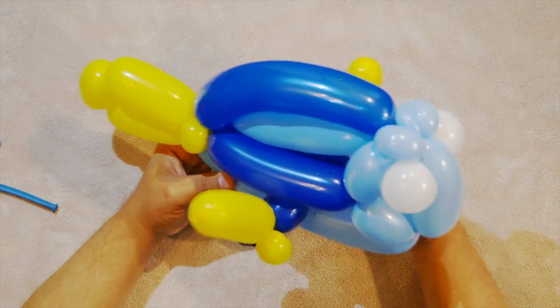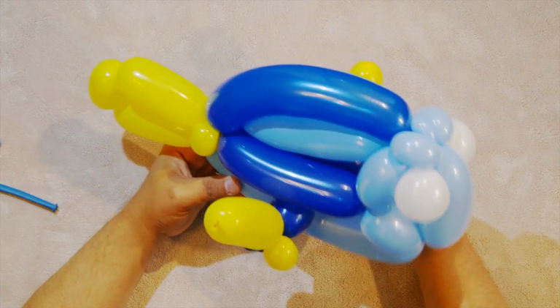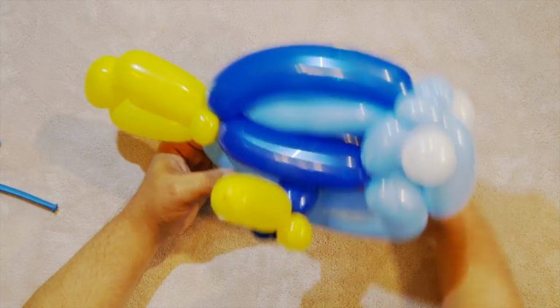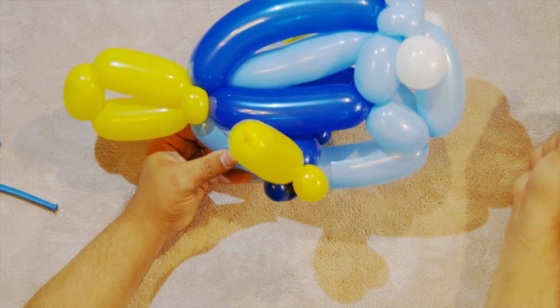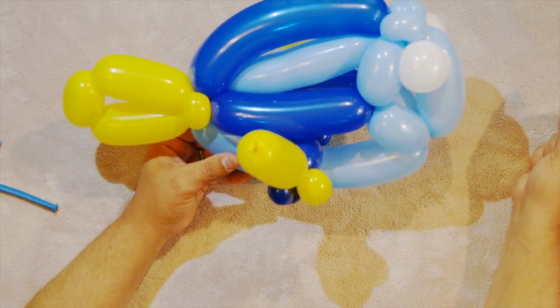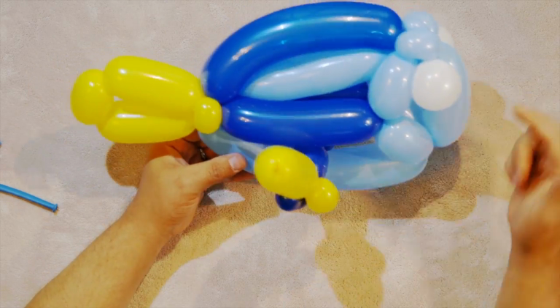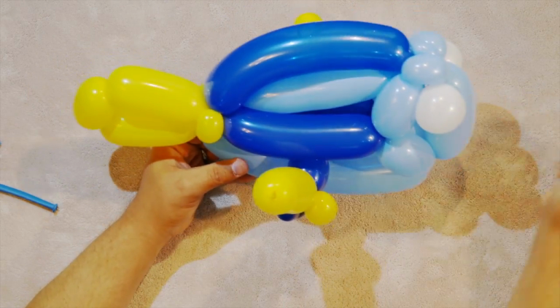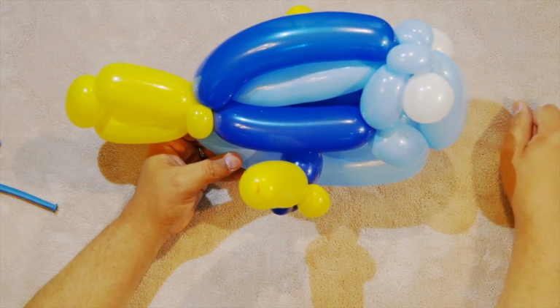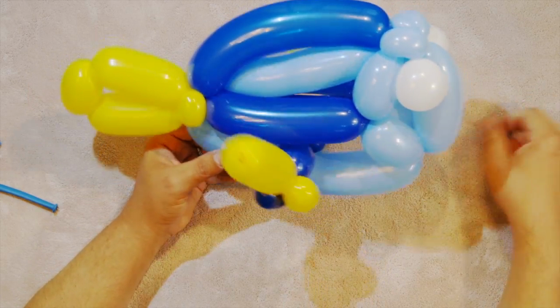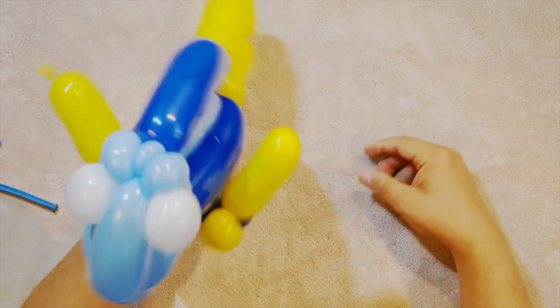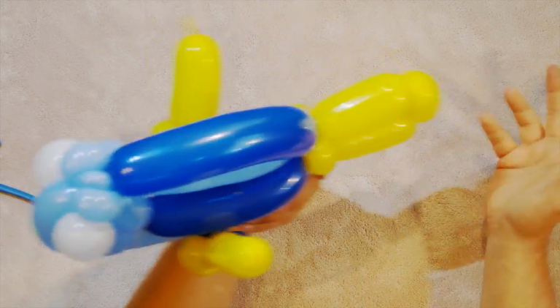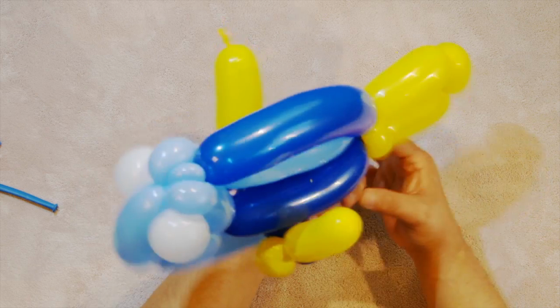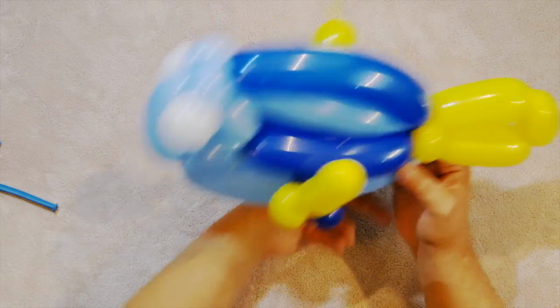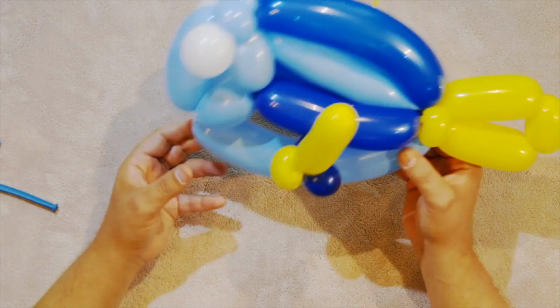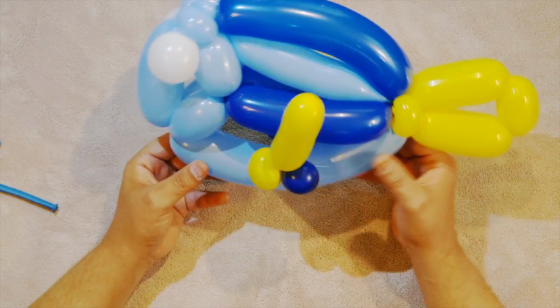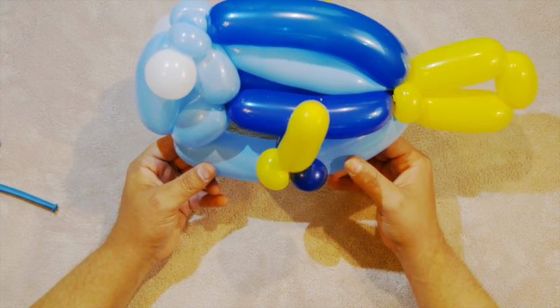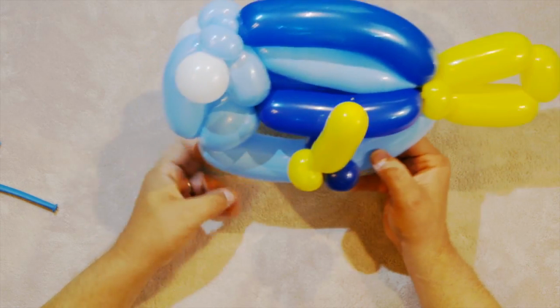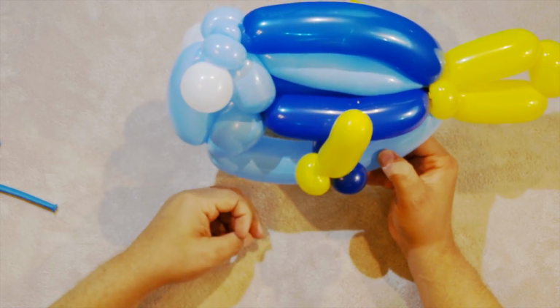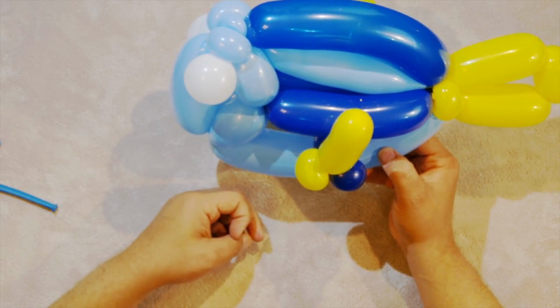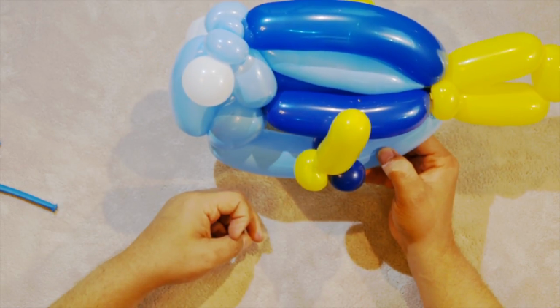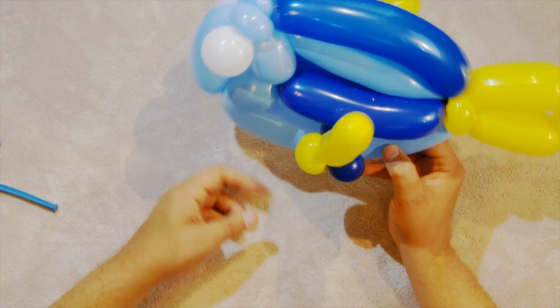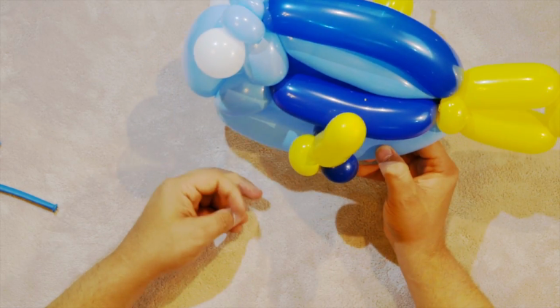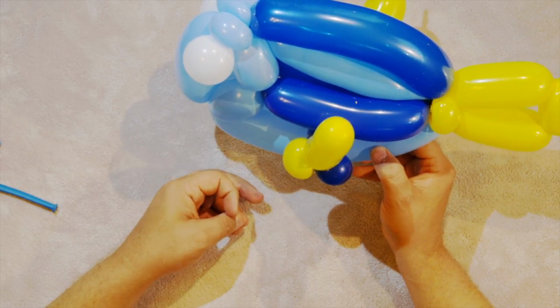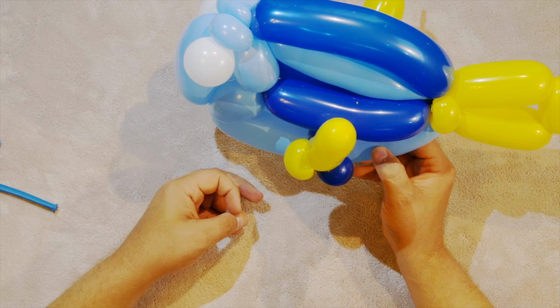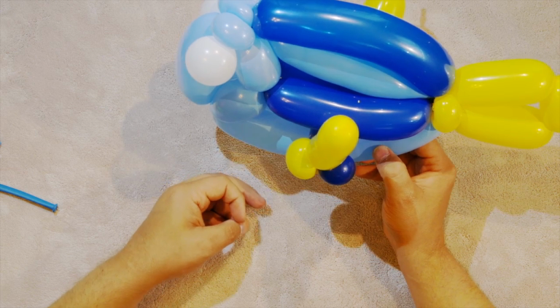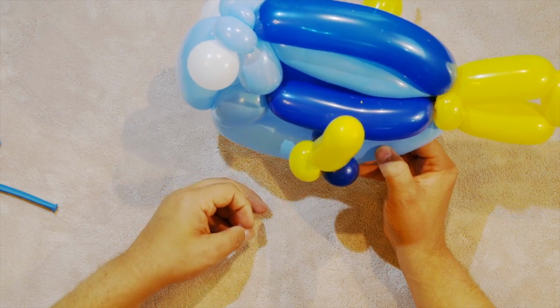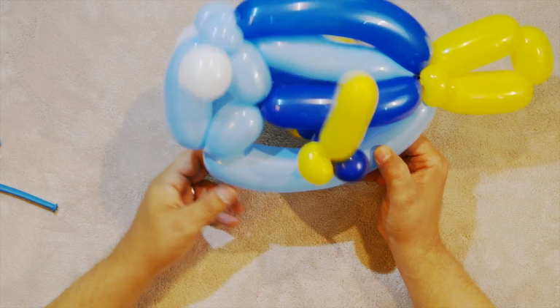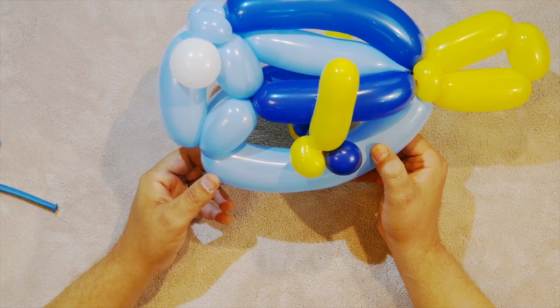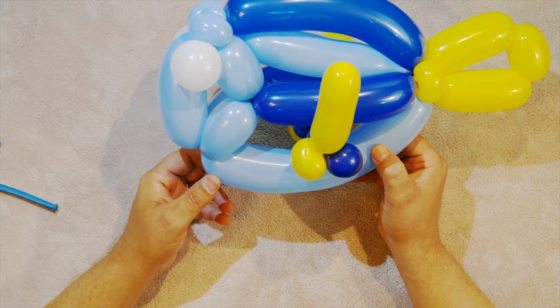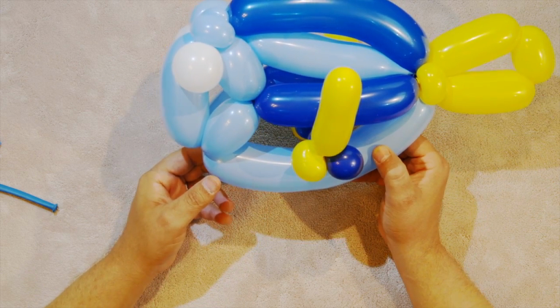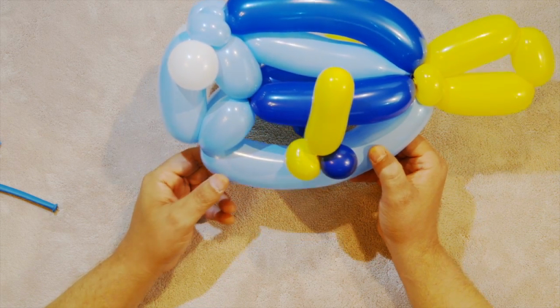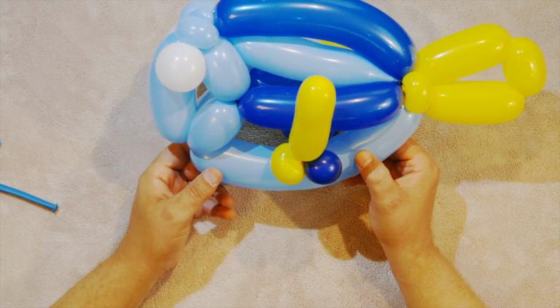So that is your super simple three-balloon — plus a round, so four balloons total — blue tang fish! Hope you can get some use out of this and I will see you next time. Thanks for watching, bye bye!